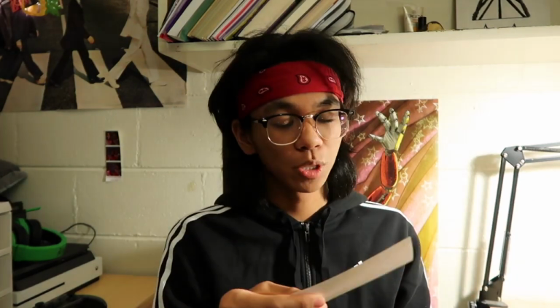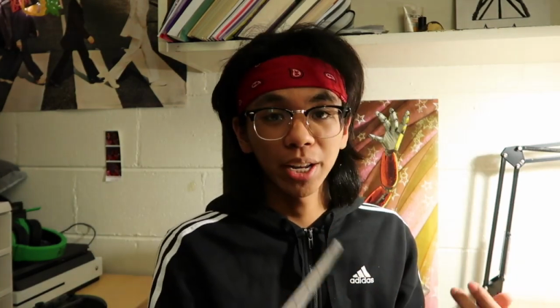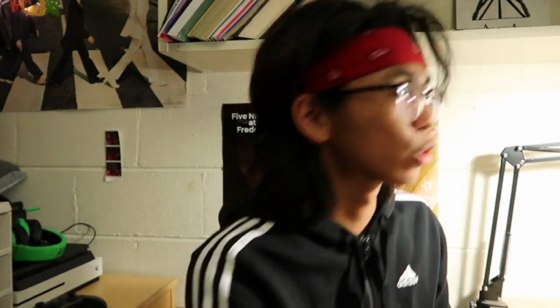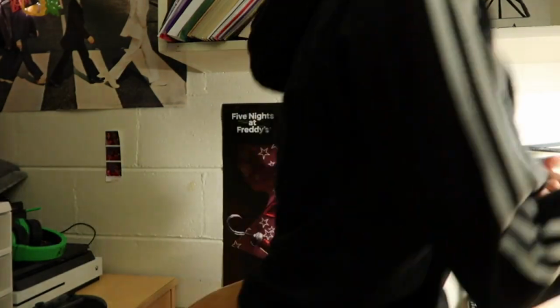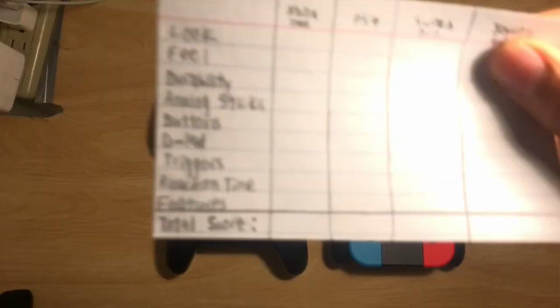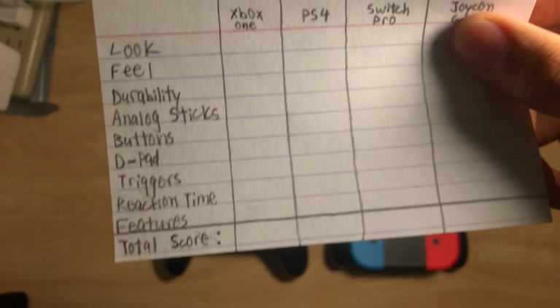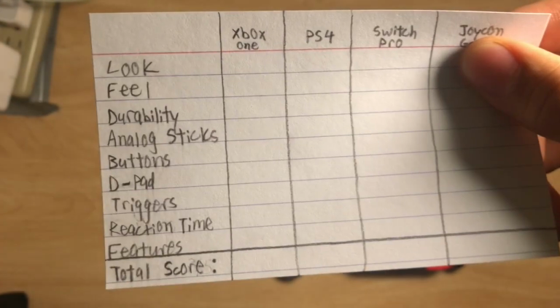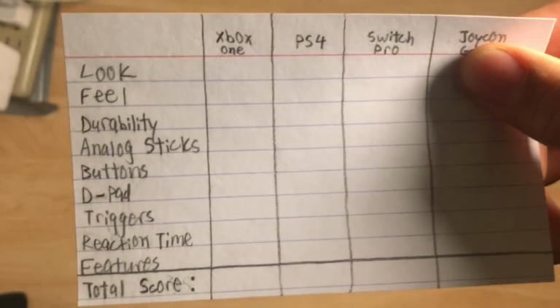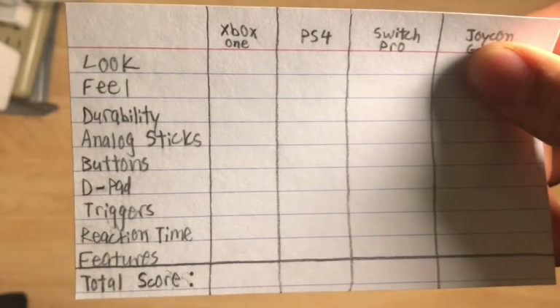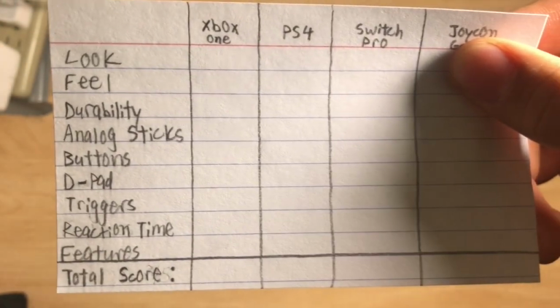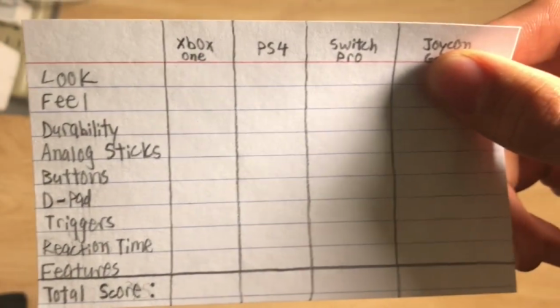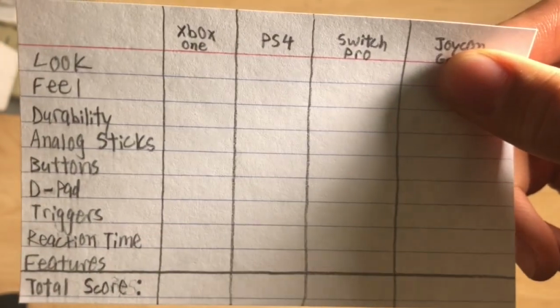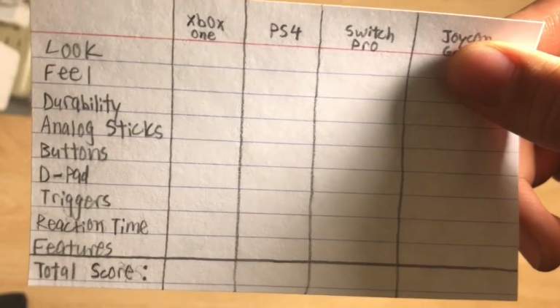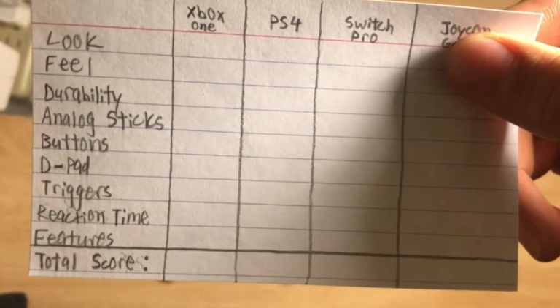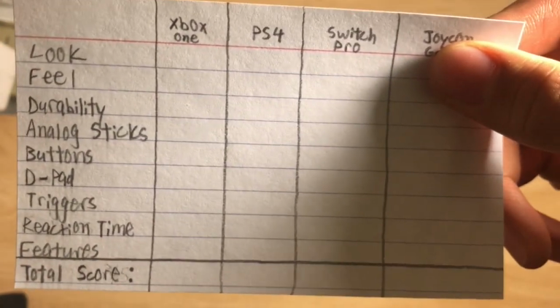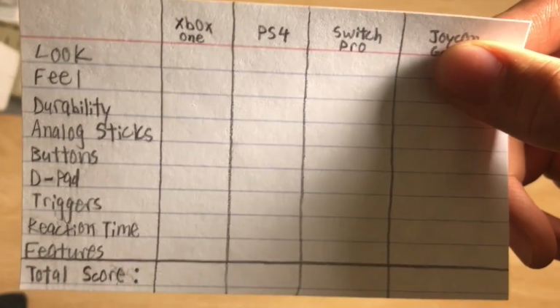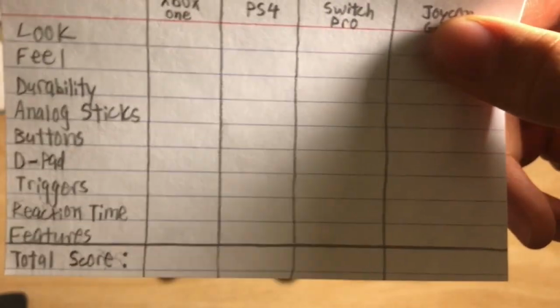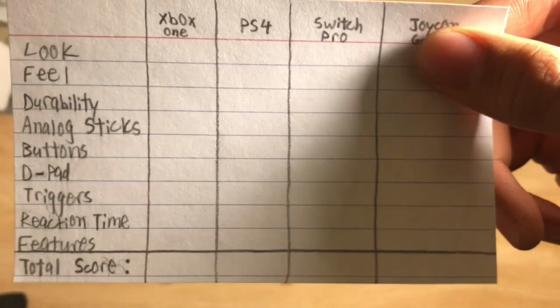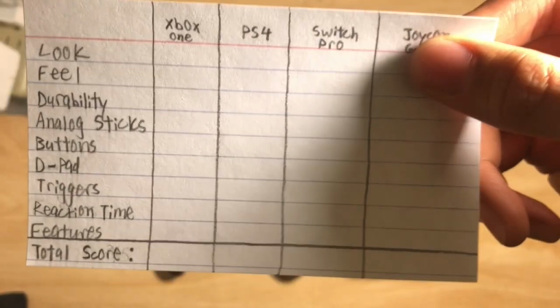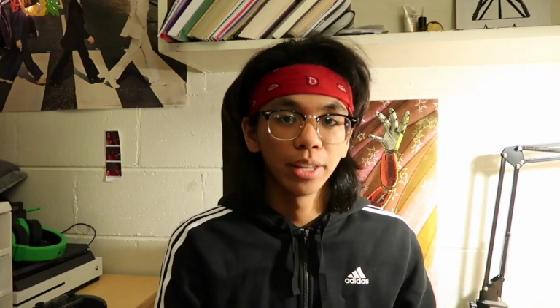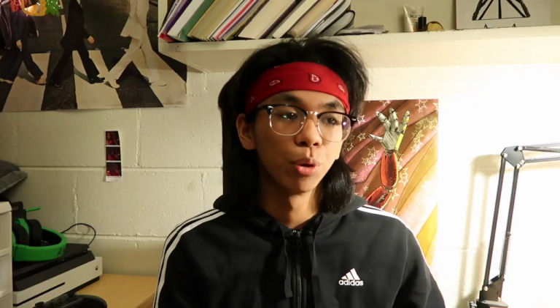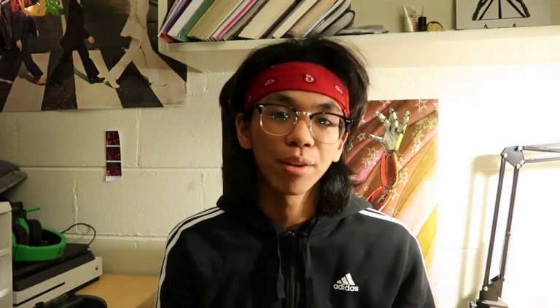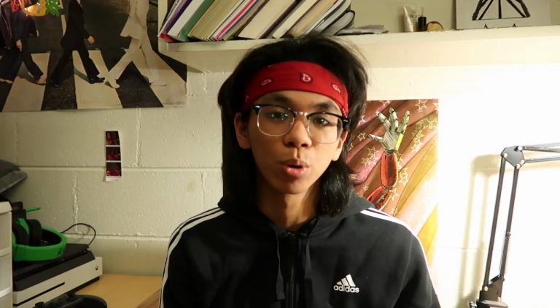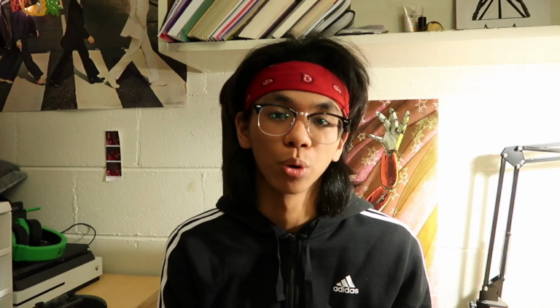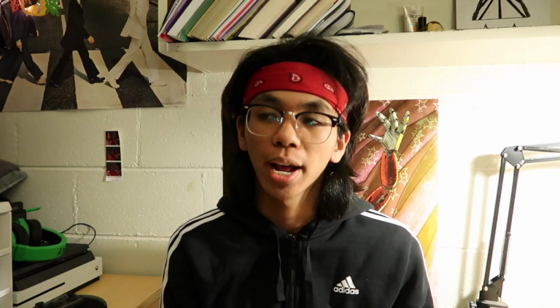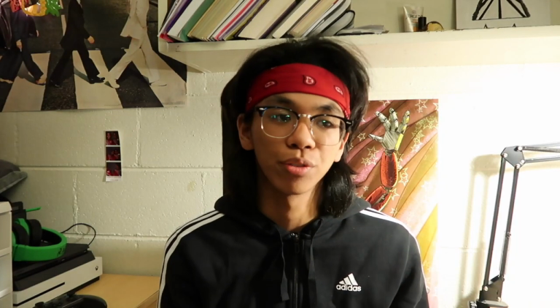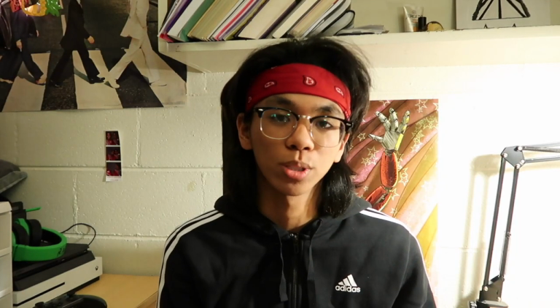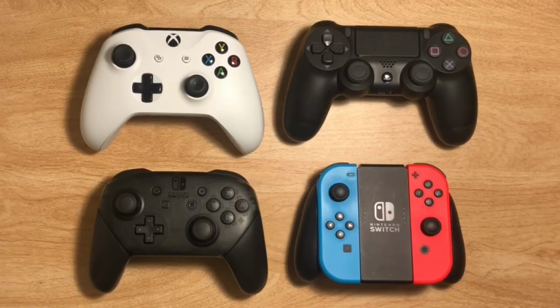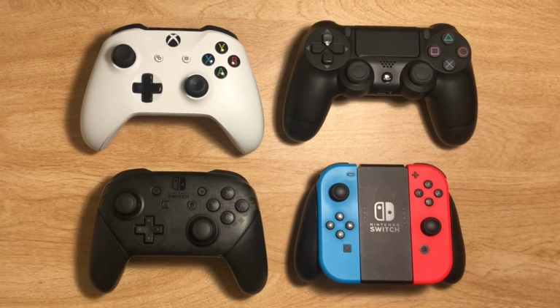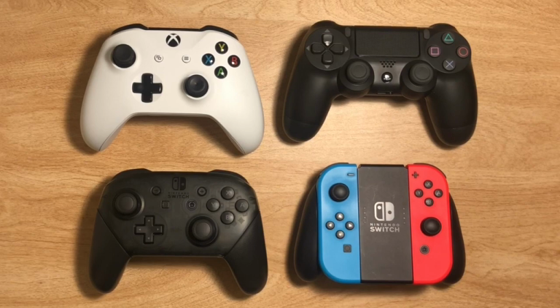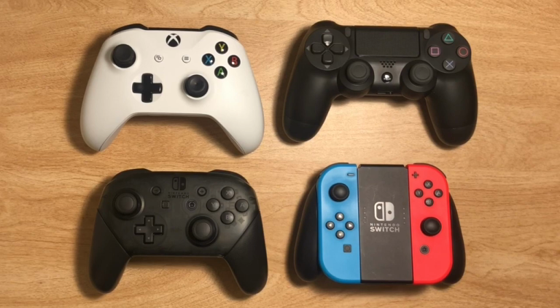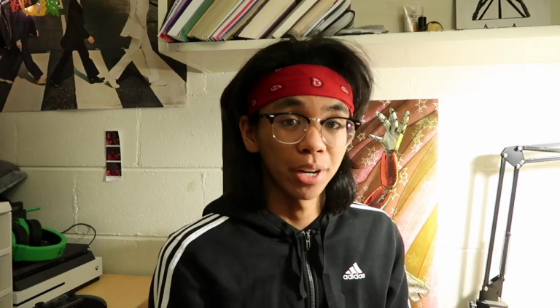We're going to be grading each controller on look, feel, durability, analog sticks, buttons, D-pad, triggers, reaction time, and features. After we've graded every single controller, we're going to add up each of their totals in the end to see which controller, in my opinion, is the best.